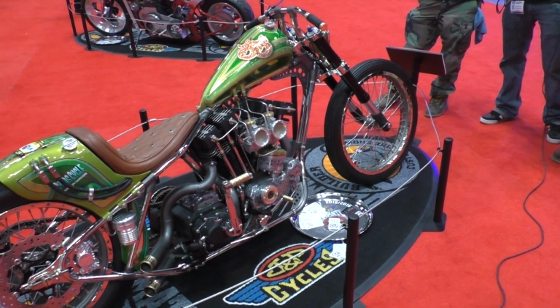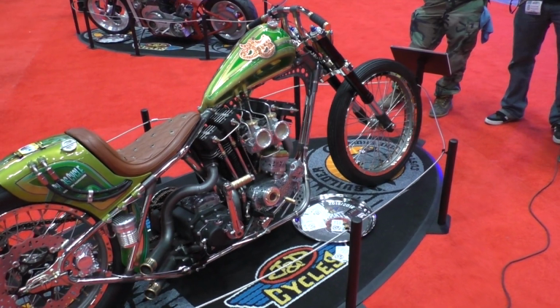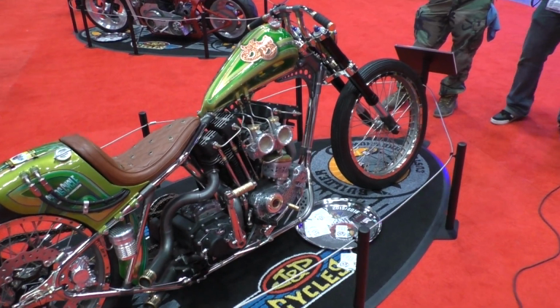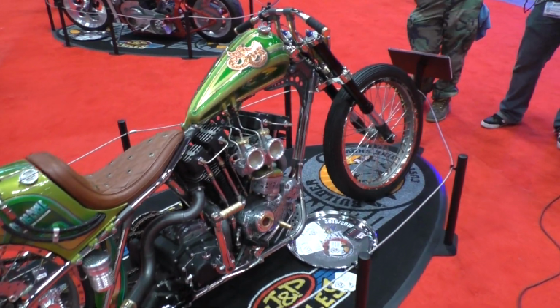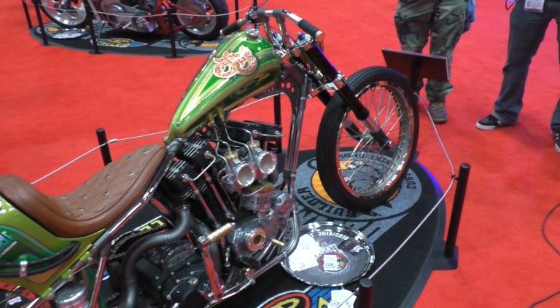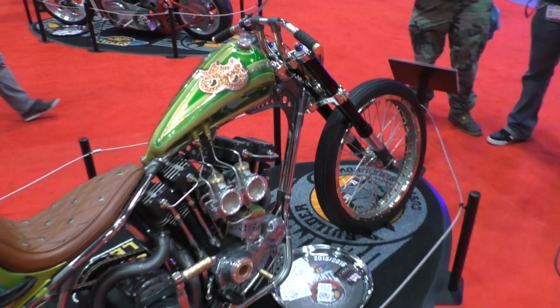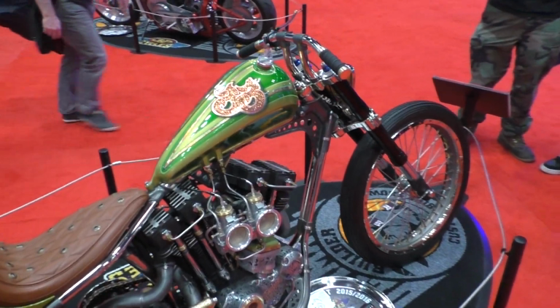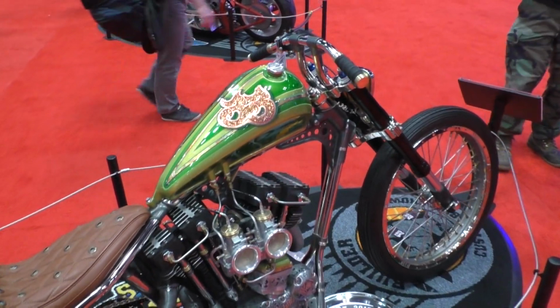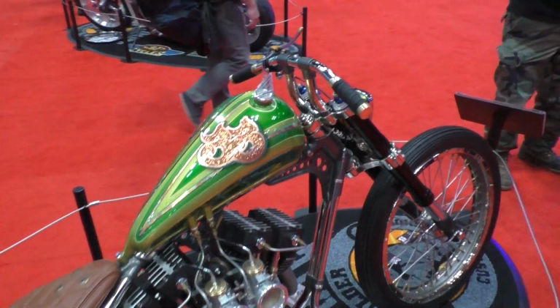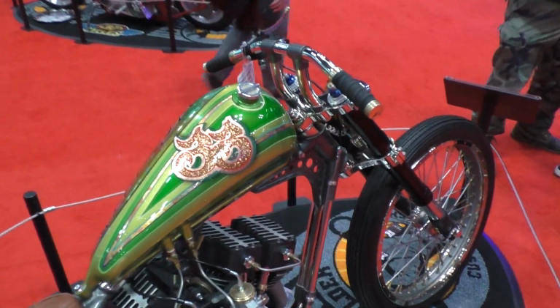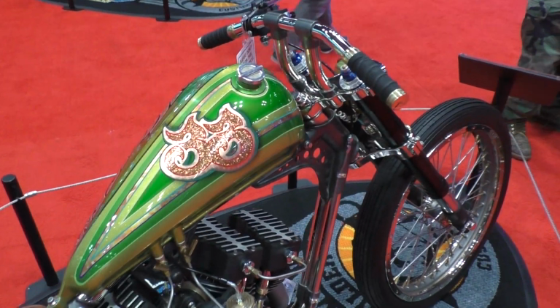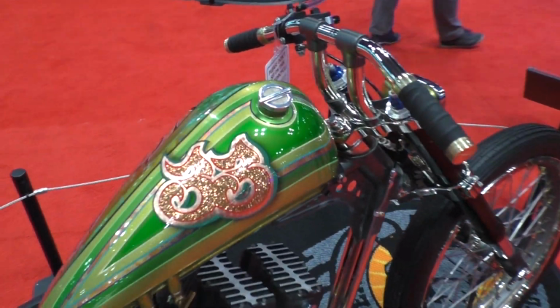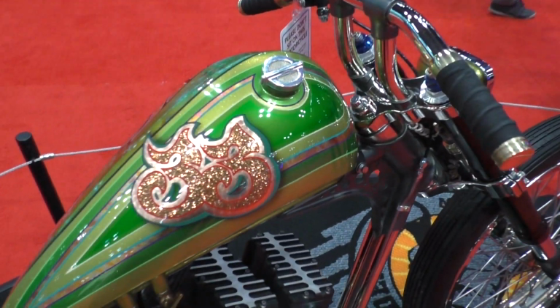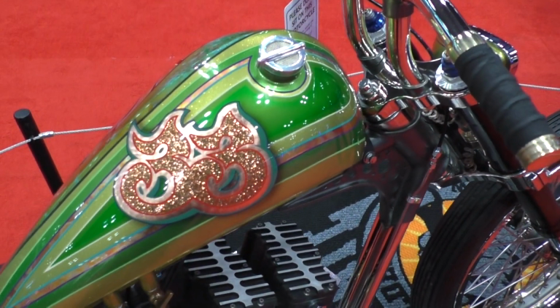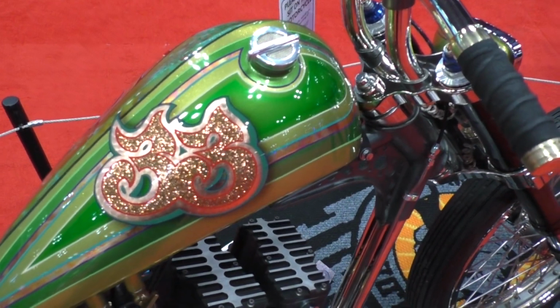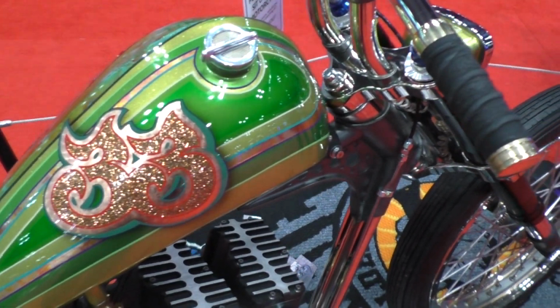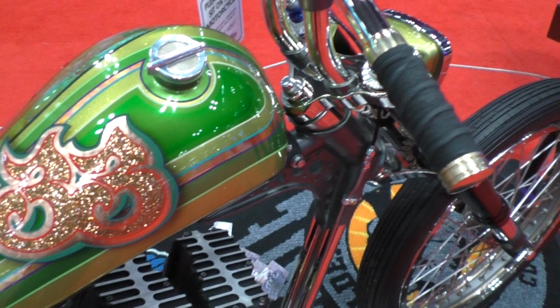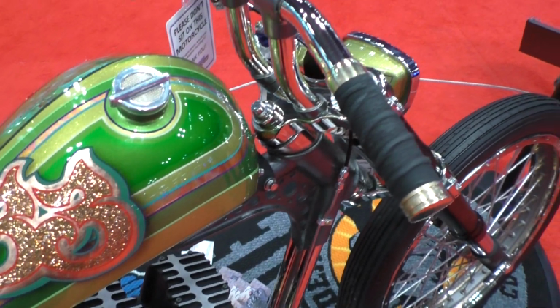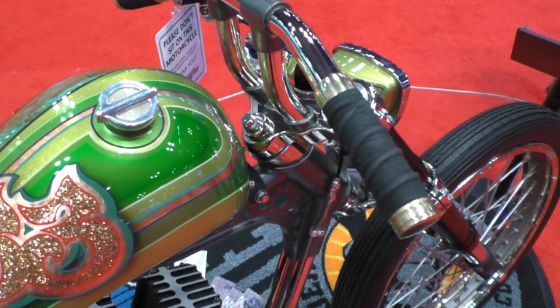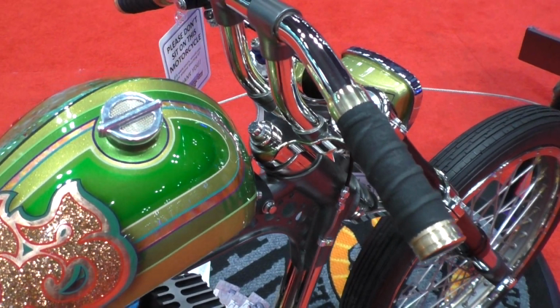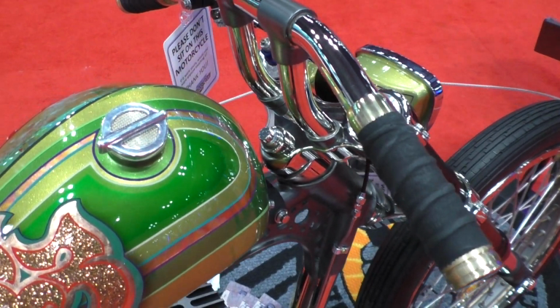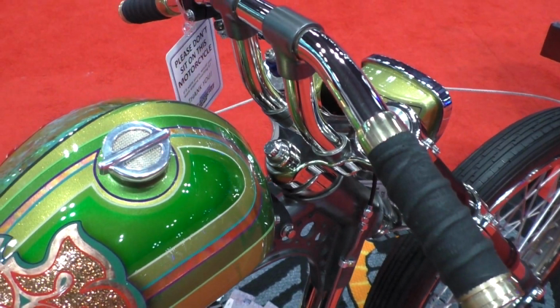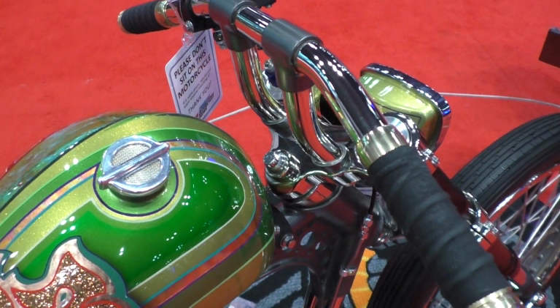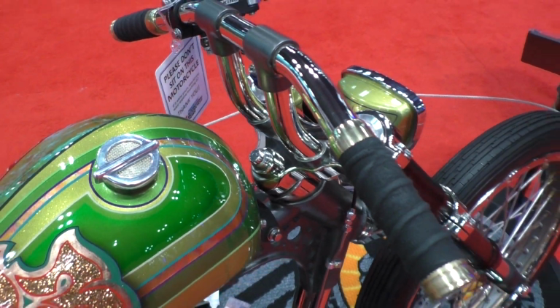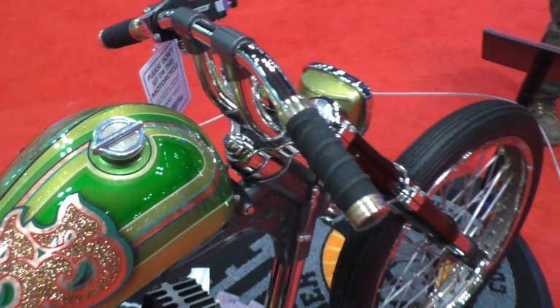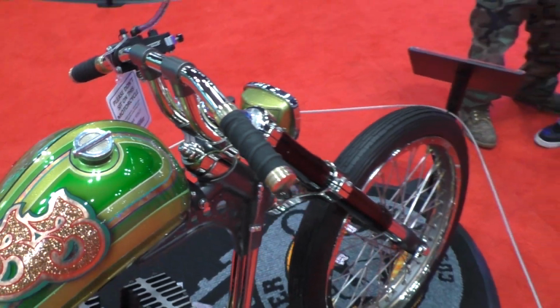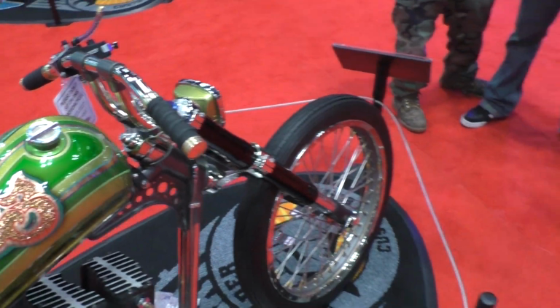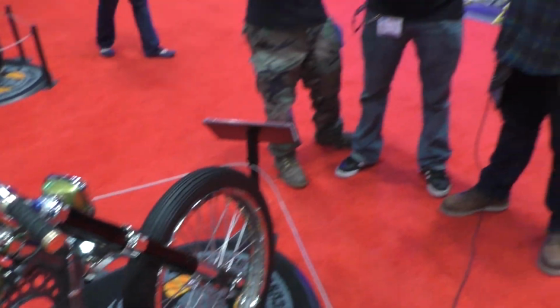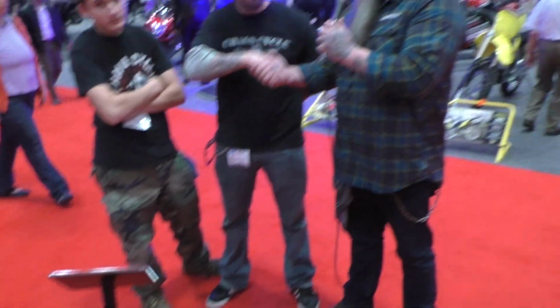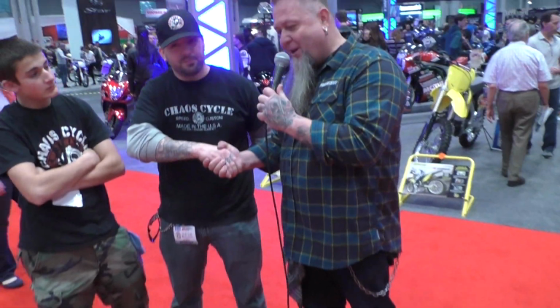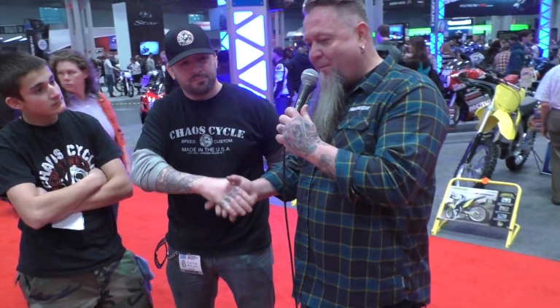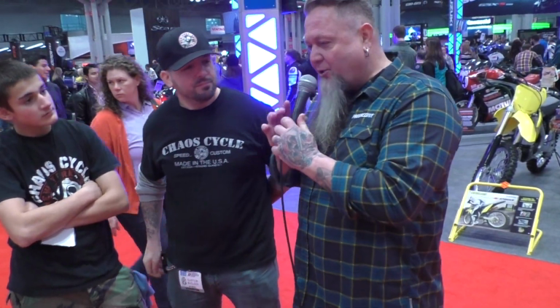You have really taken a lot of different kinds of ideas of the classic New York Ironhead and put them together here in a beautiful package. I just want to thank you for being here at the Progressive International Motorcycle Show.